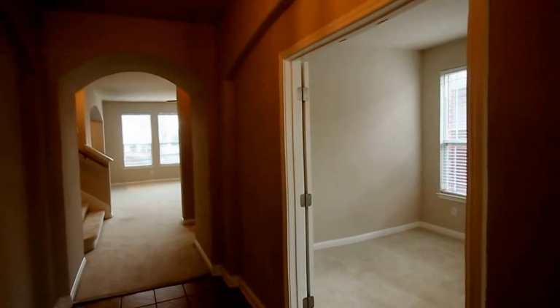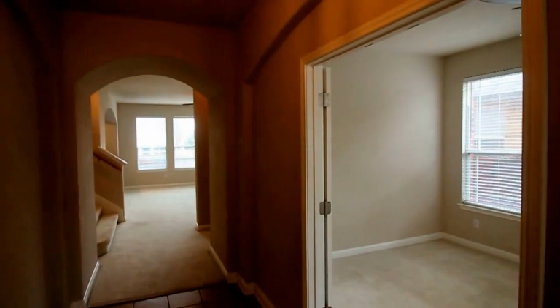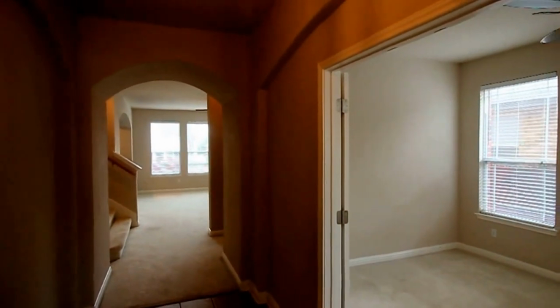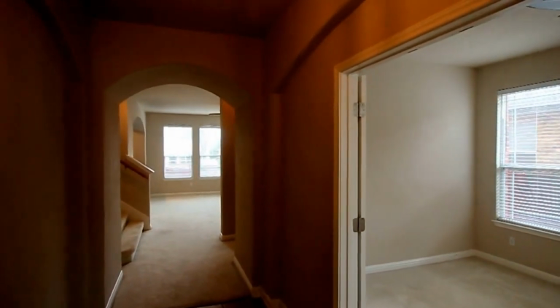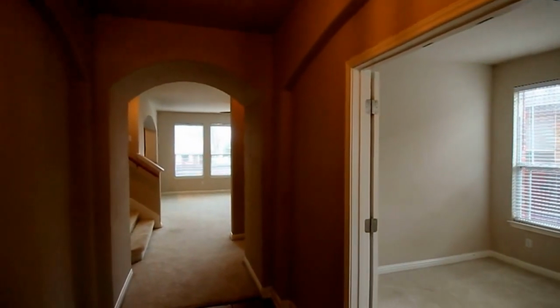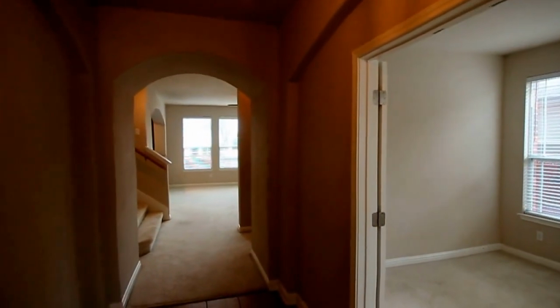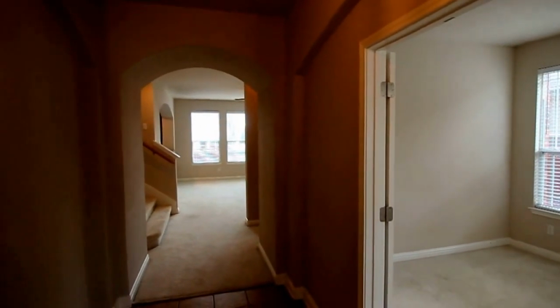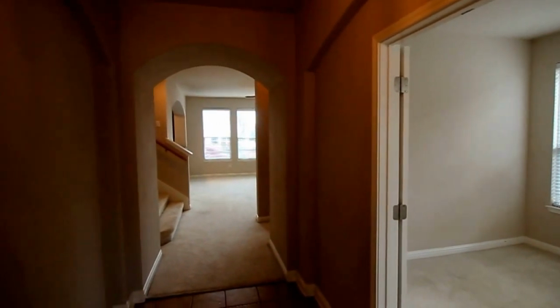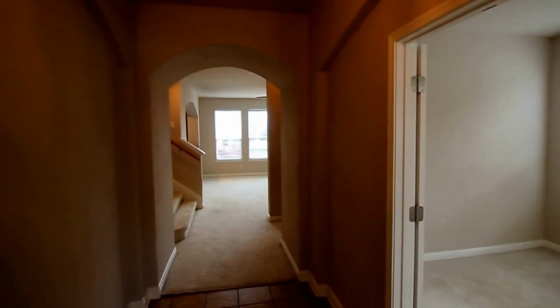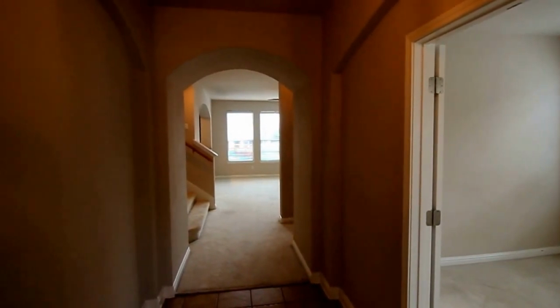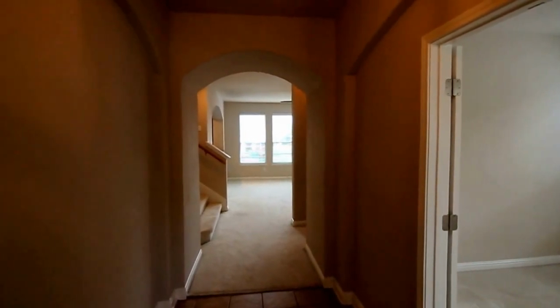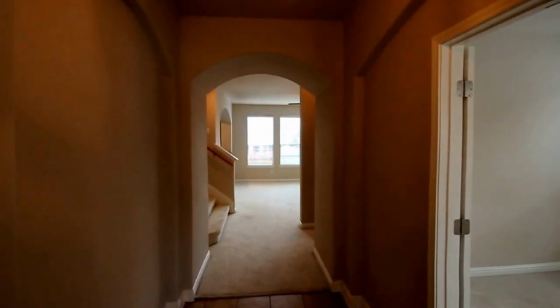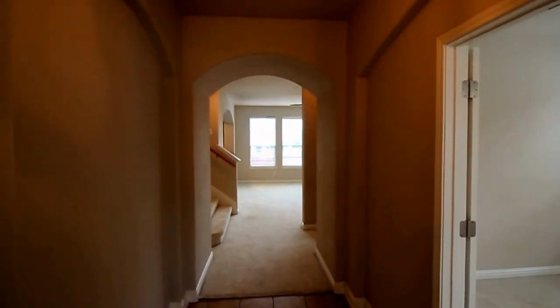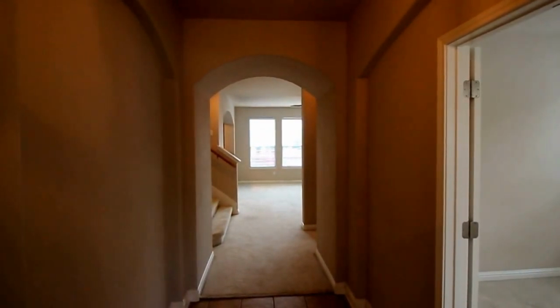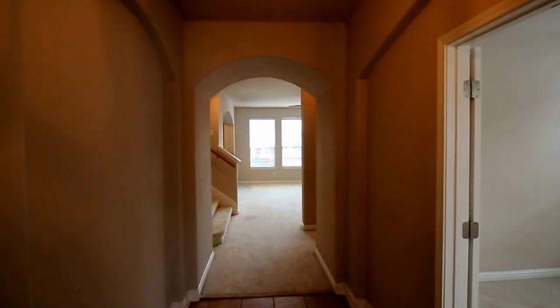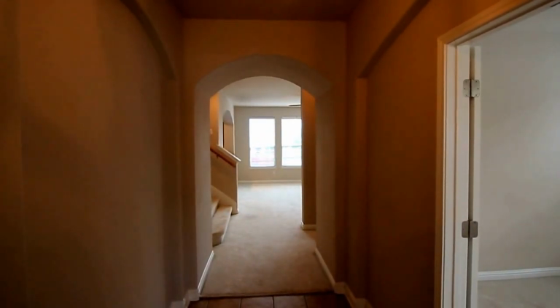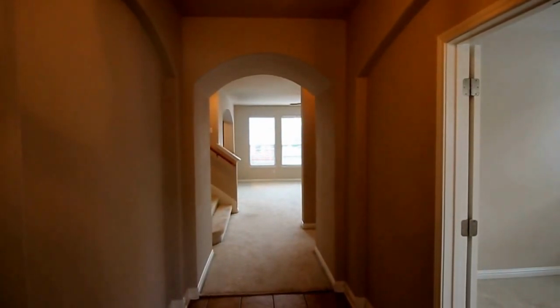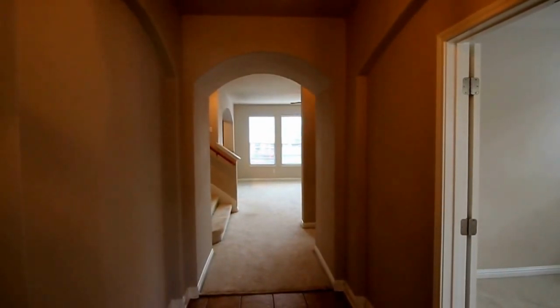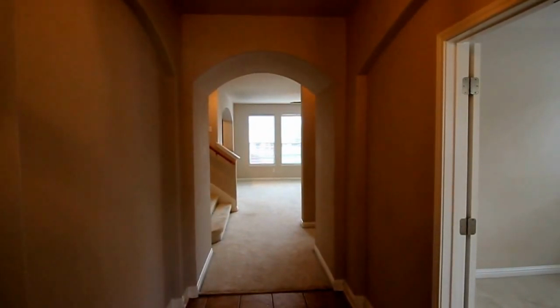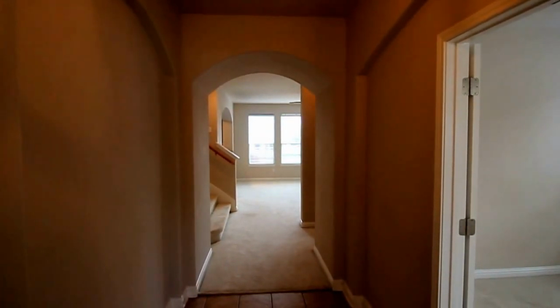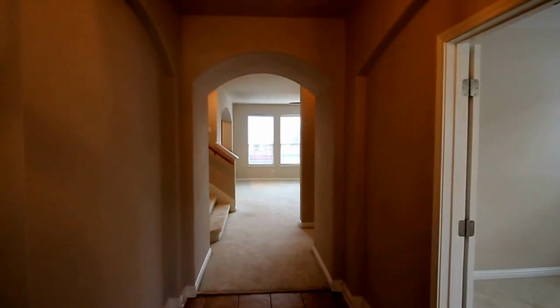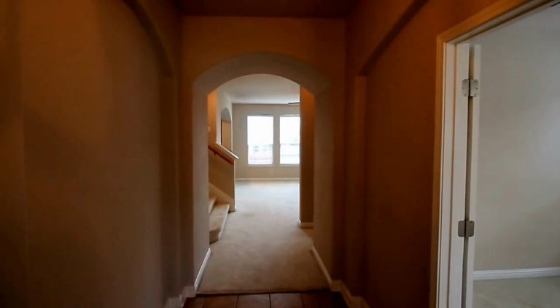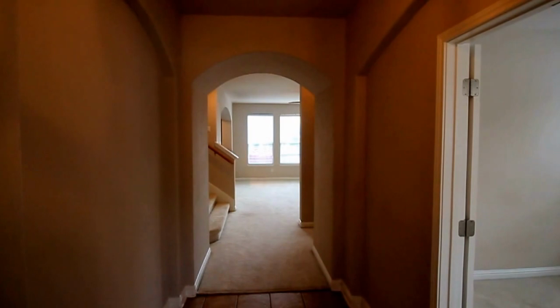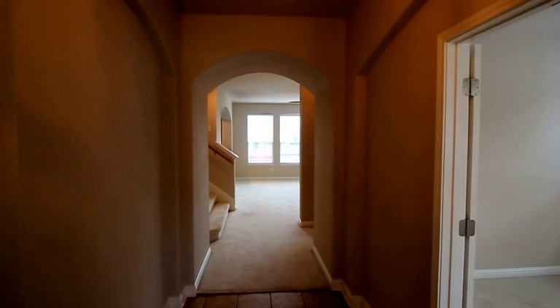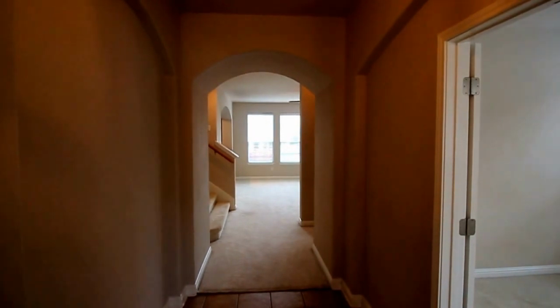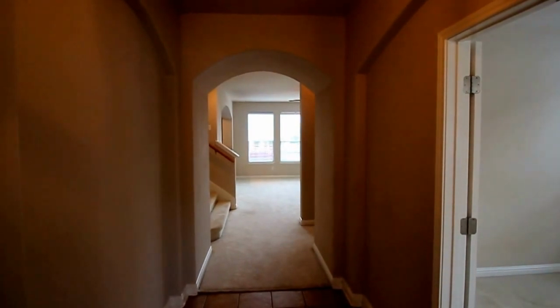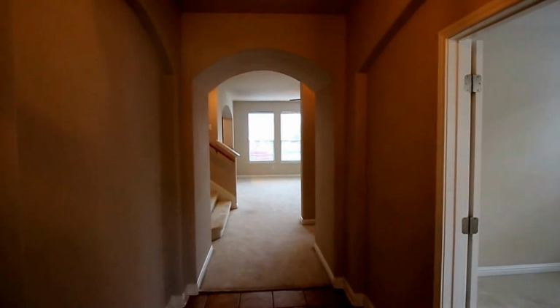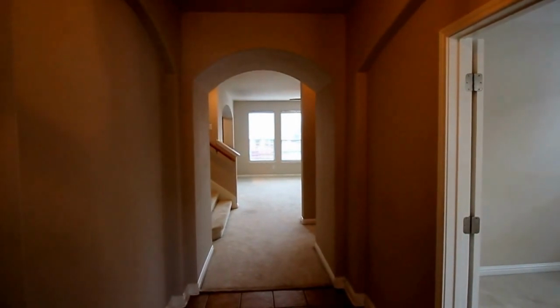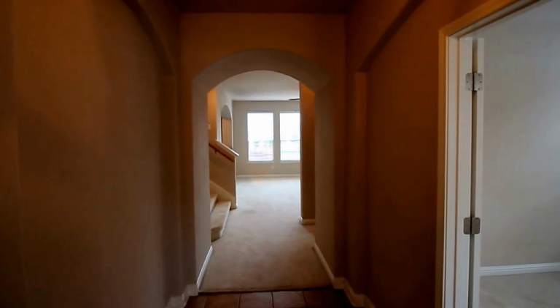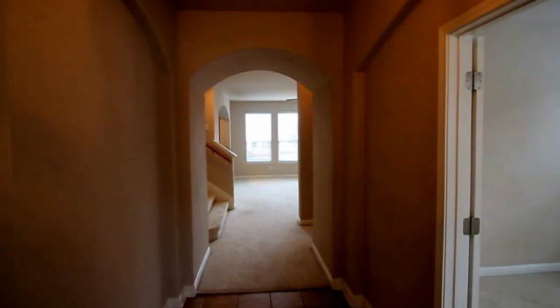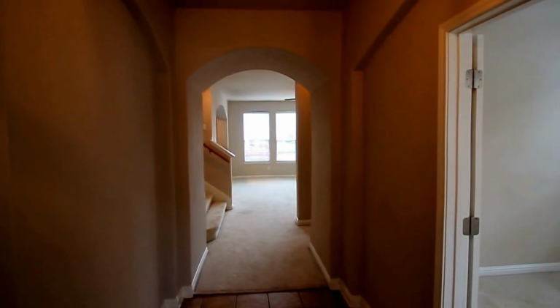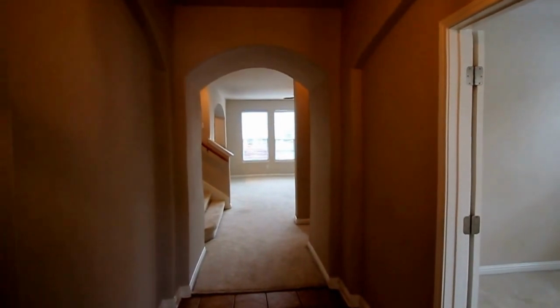Let me give you a quick blueprint of the home. We have an office here on the right. Through there is a living room, kitchen, and dining area. Up on the second floor, four bedrooms and a game room as well as two bathrooms.